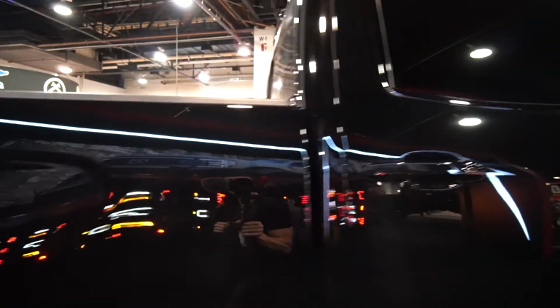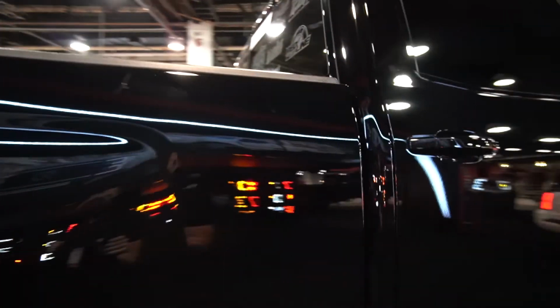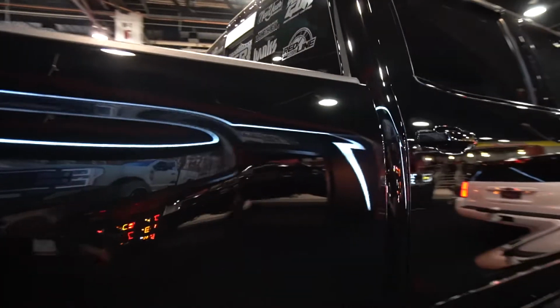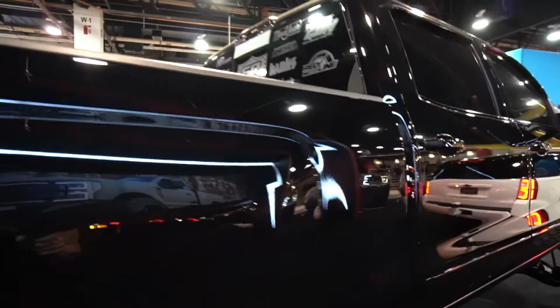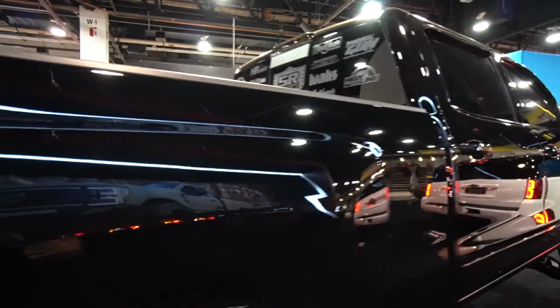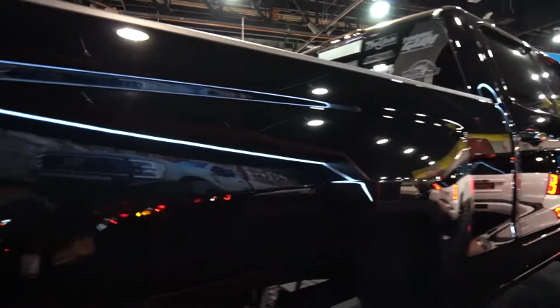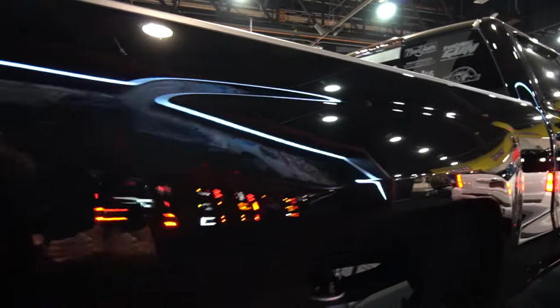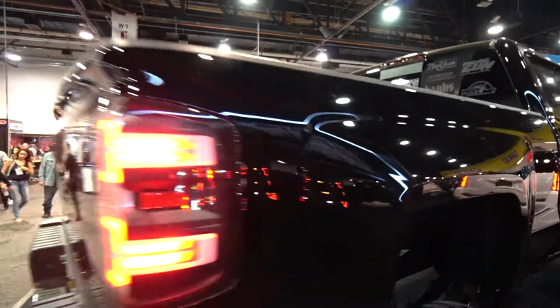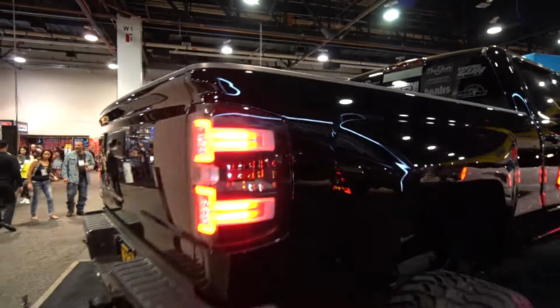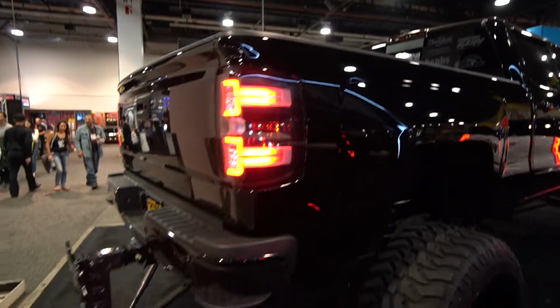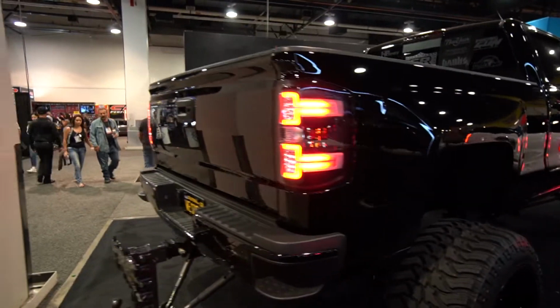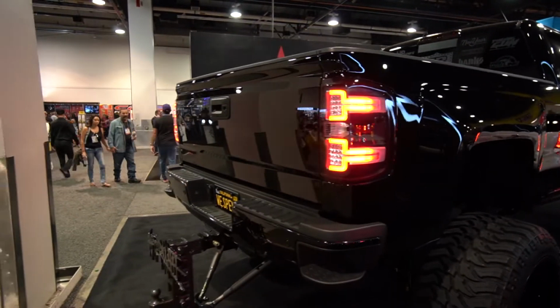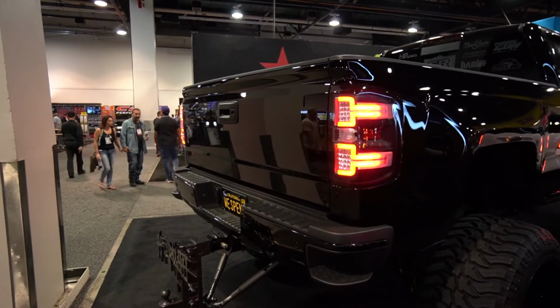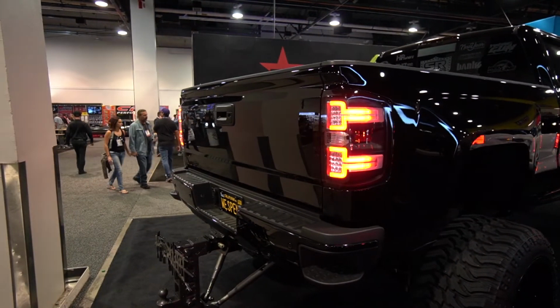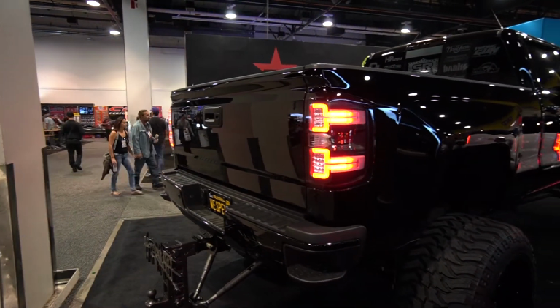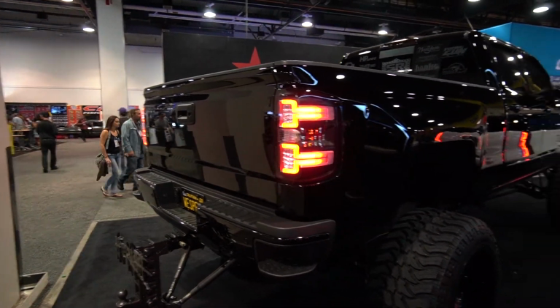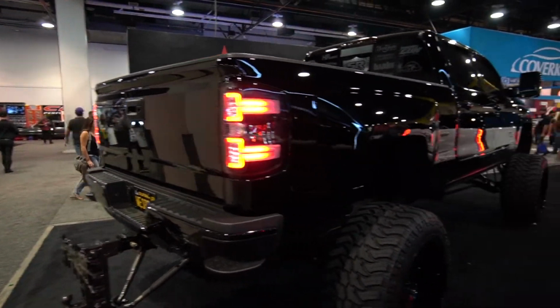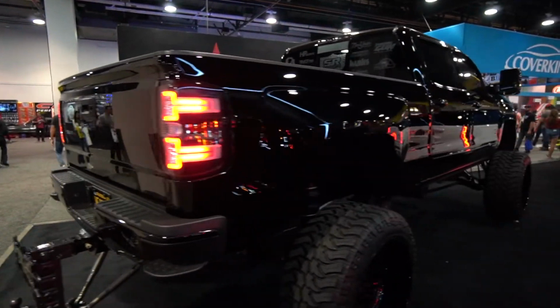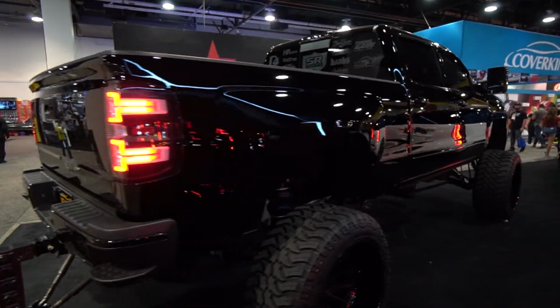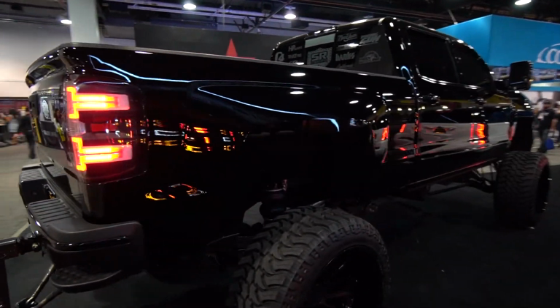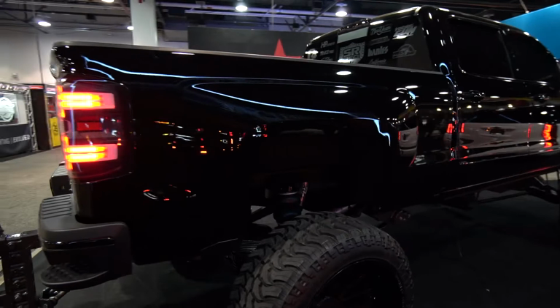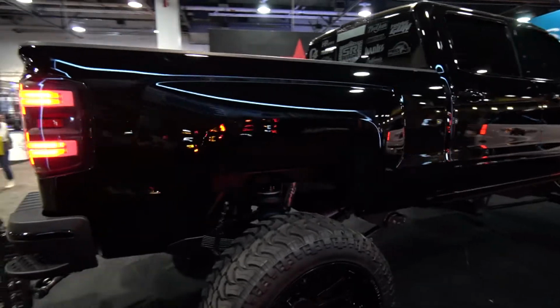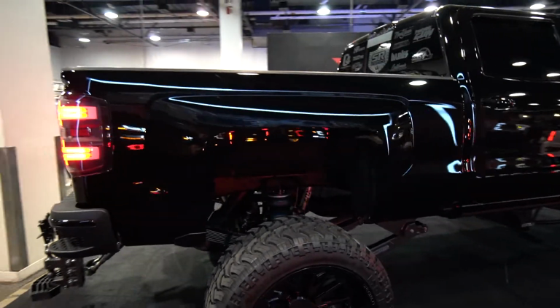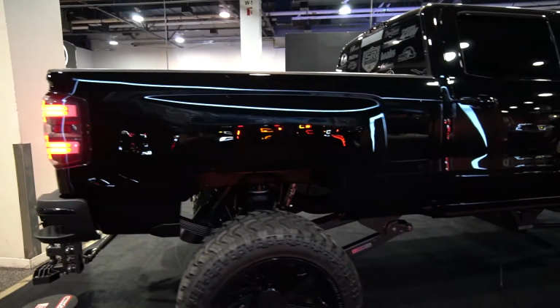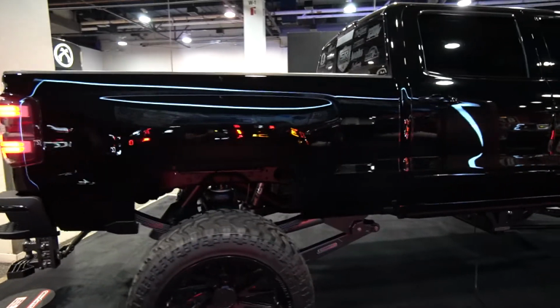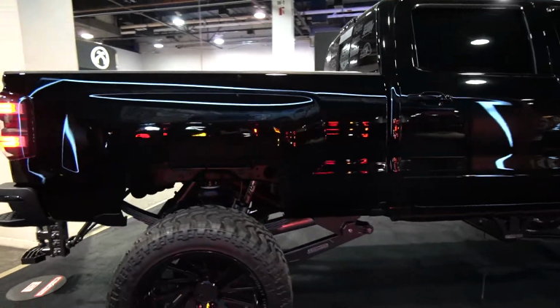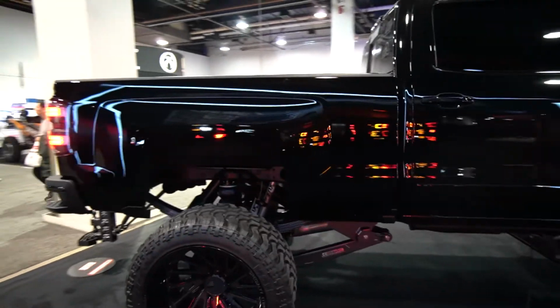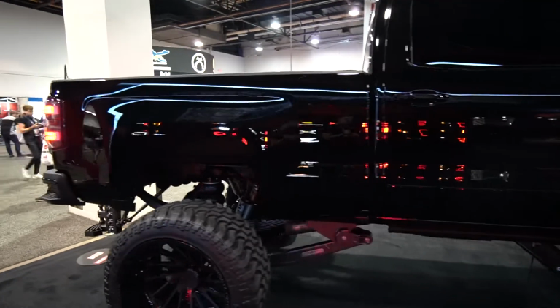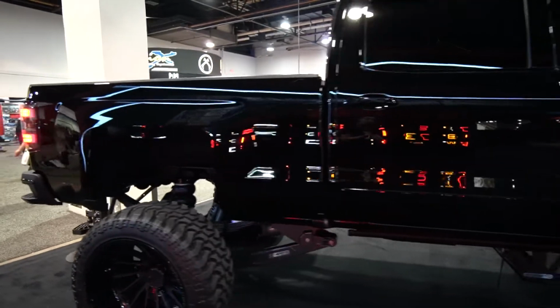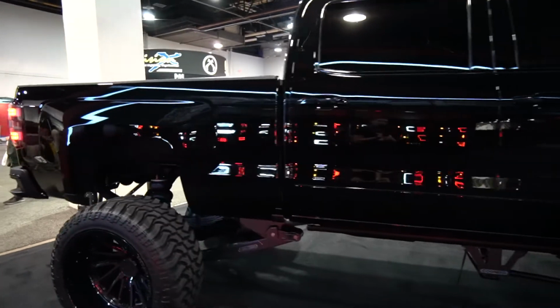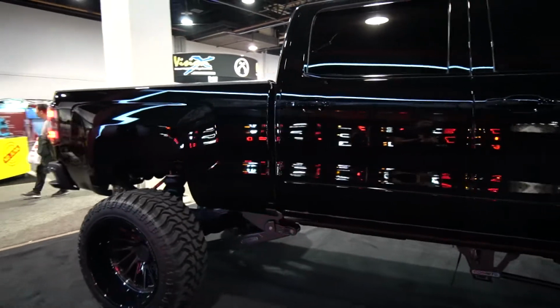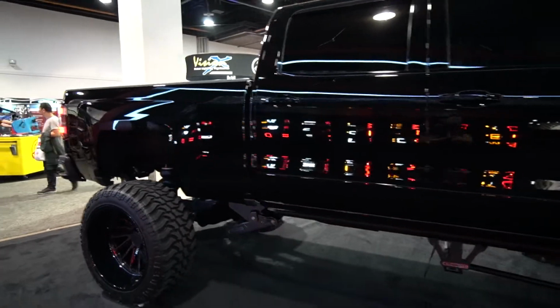What do you guys think? Isn't this a clean build? Everything's tinted up, everything is blacked out, paint-matched — it is beautiful.